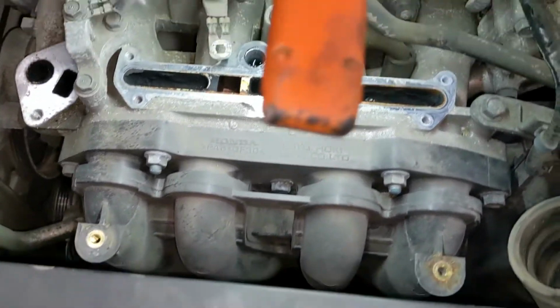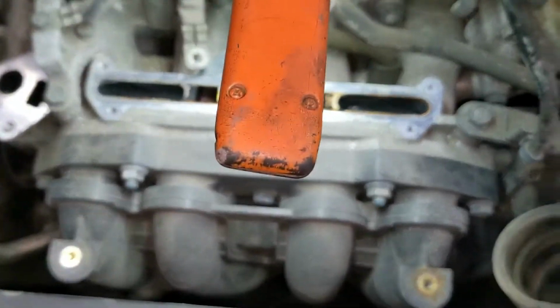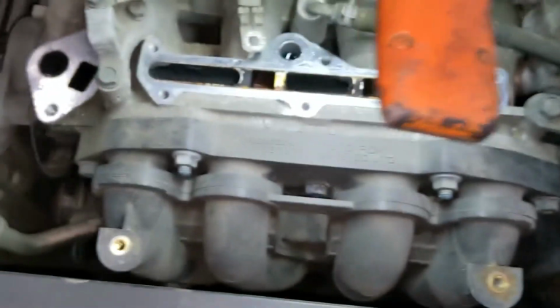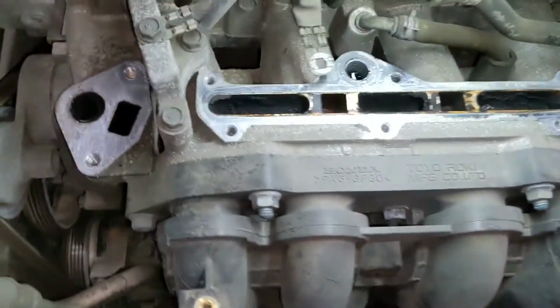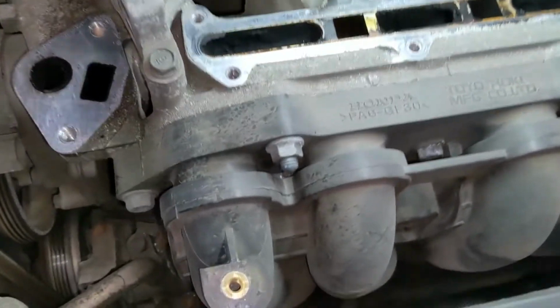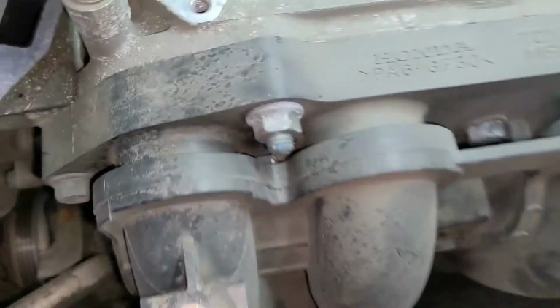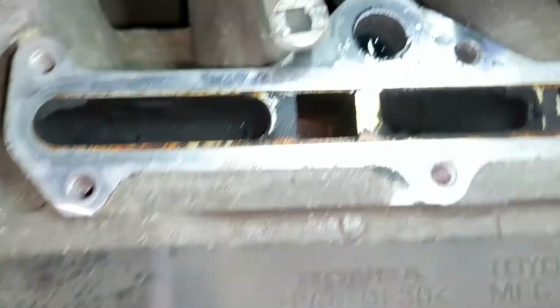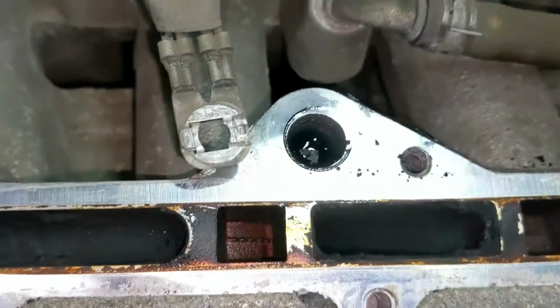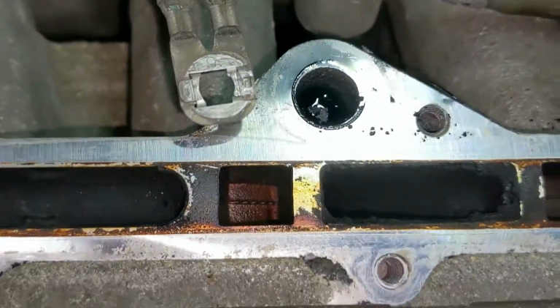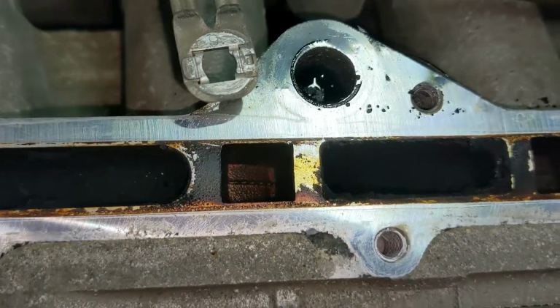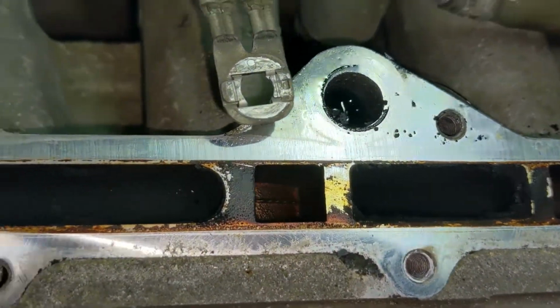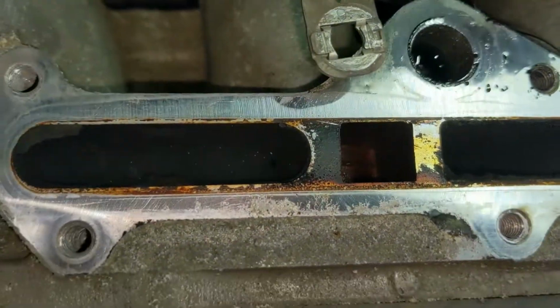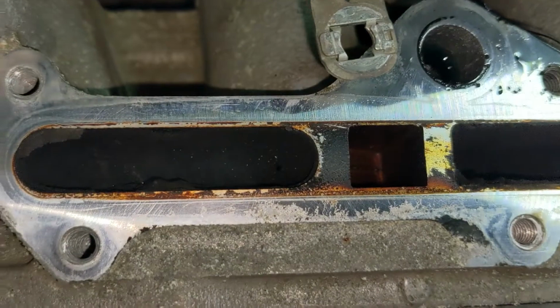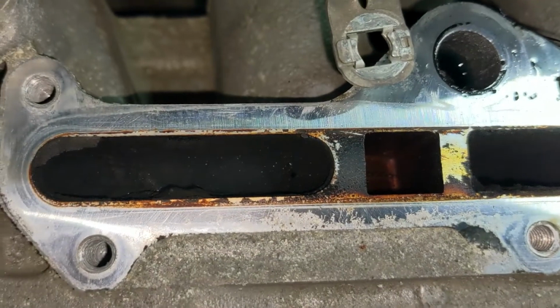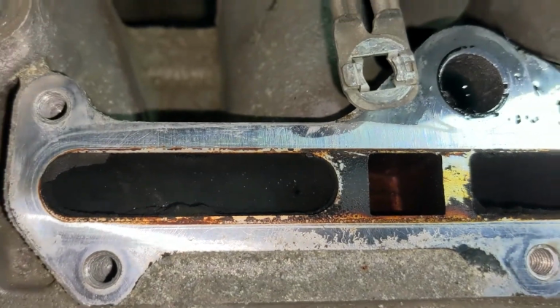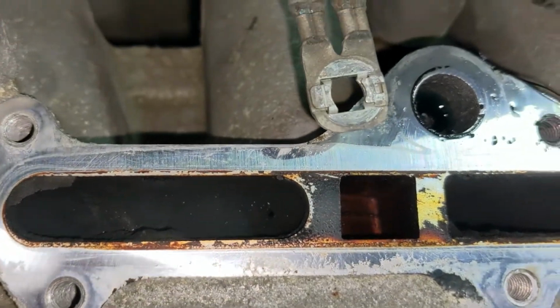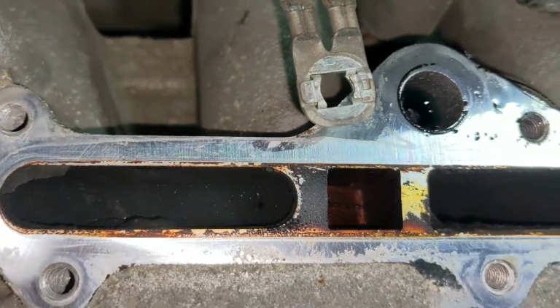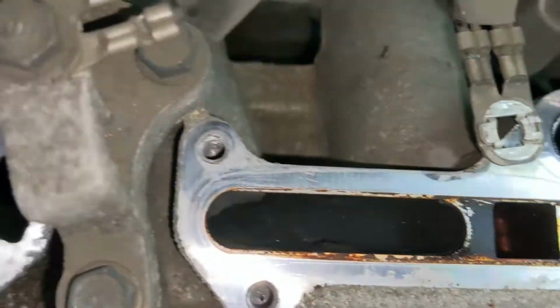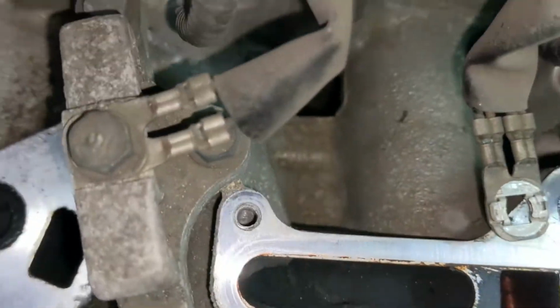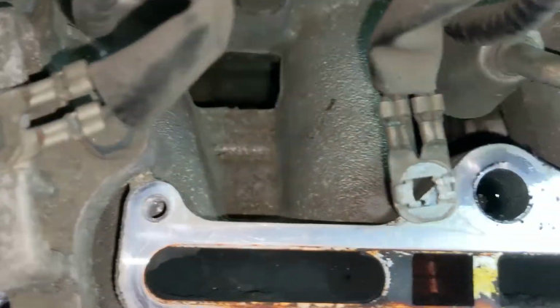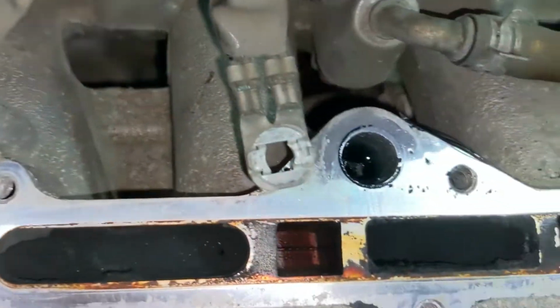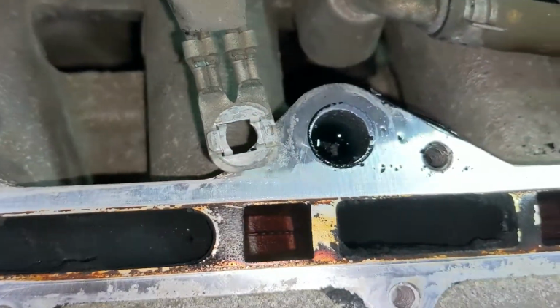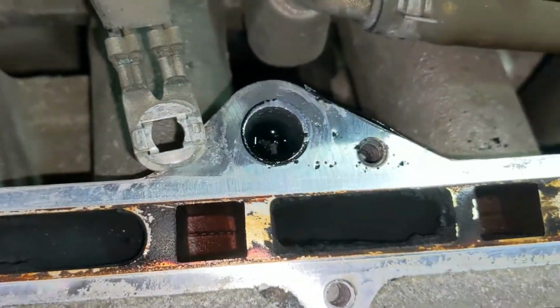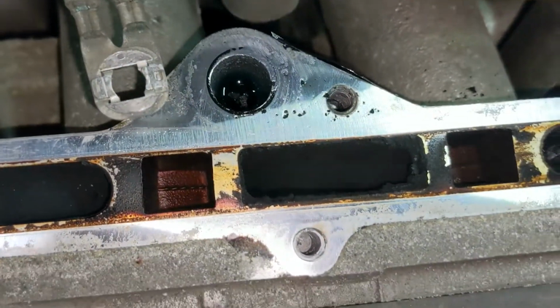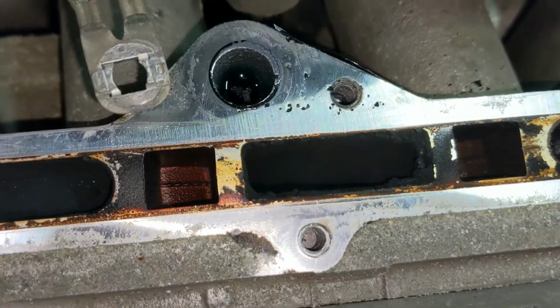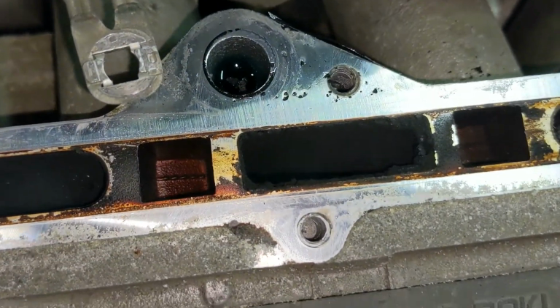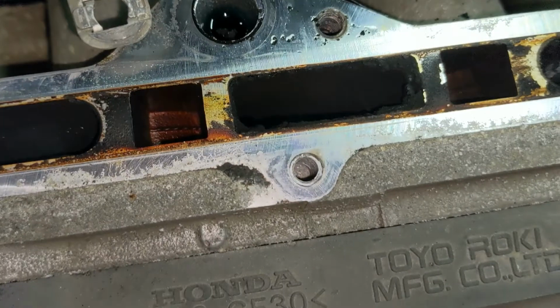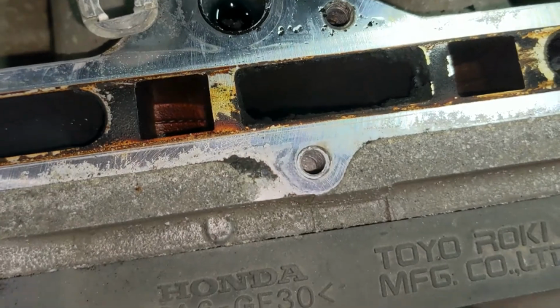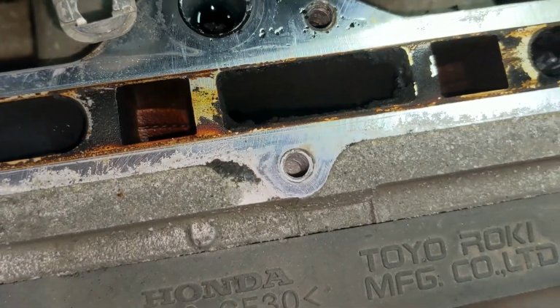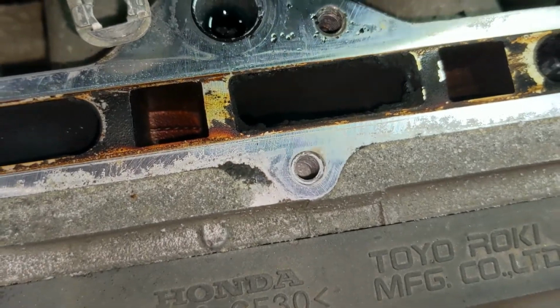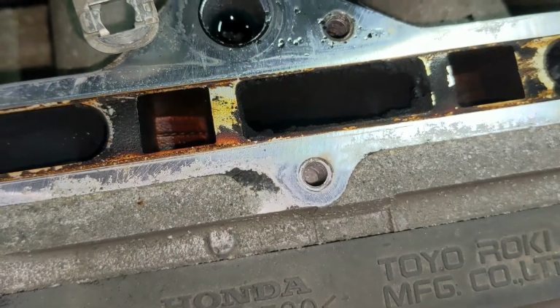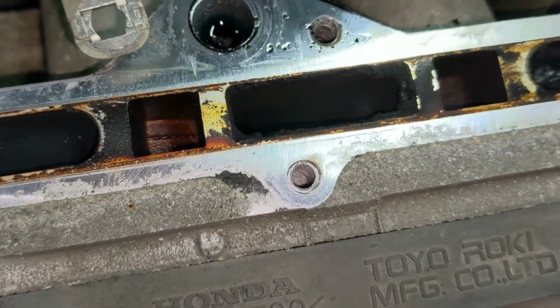I've got a 2007 Civic Hybrid here with some EGR flow codes. I'm just going to show you guys what plugs up here. I'm trying to get the light in there a bit better.